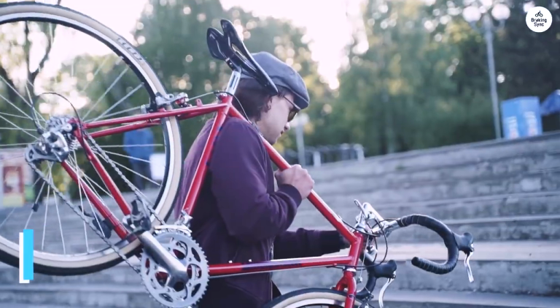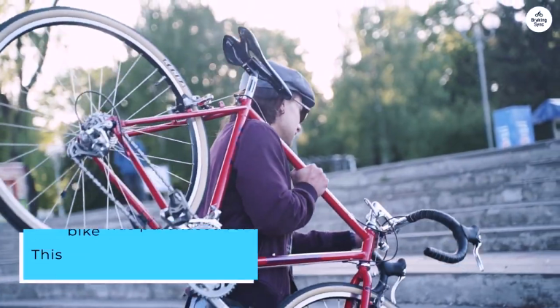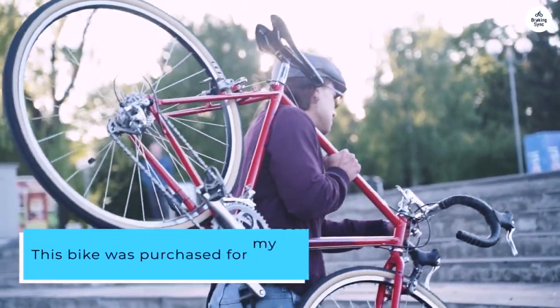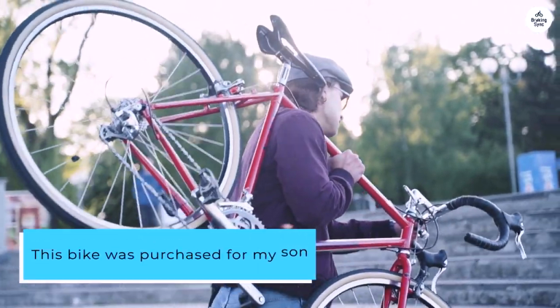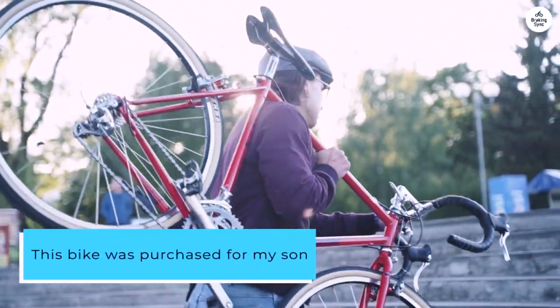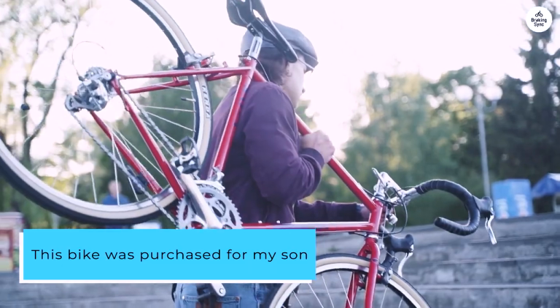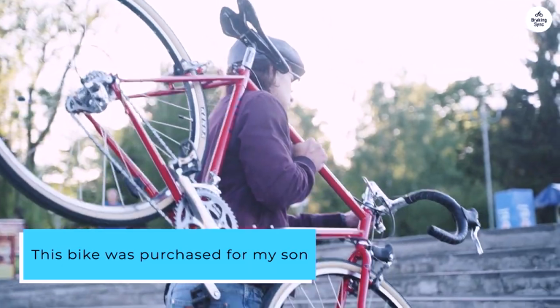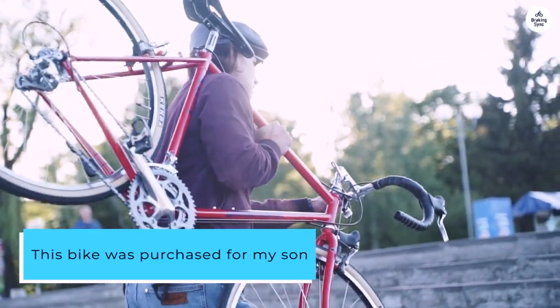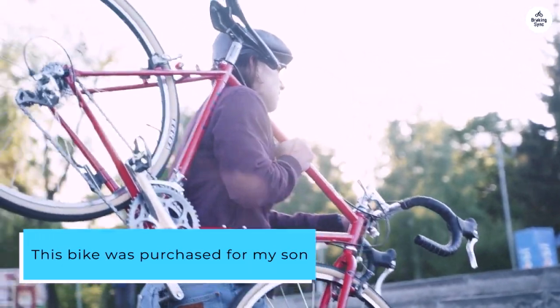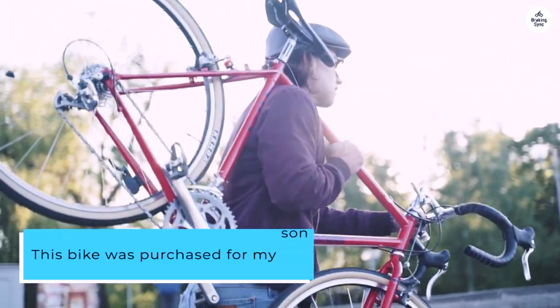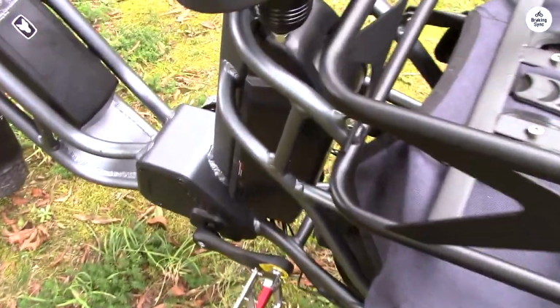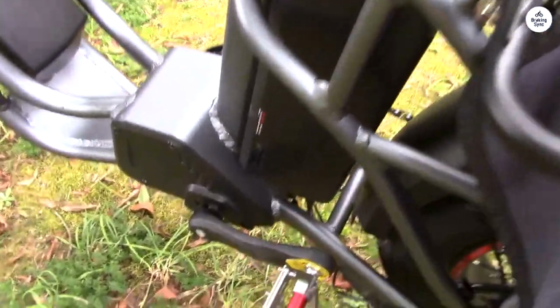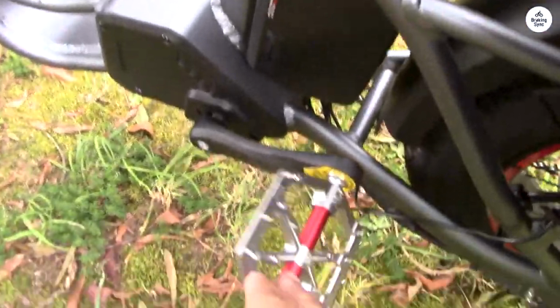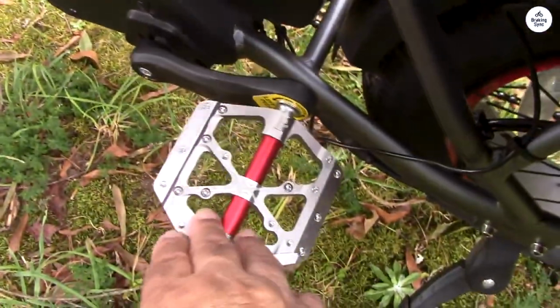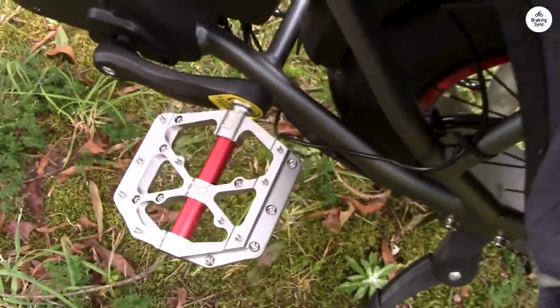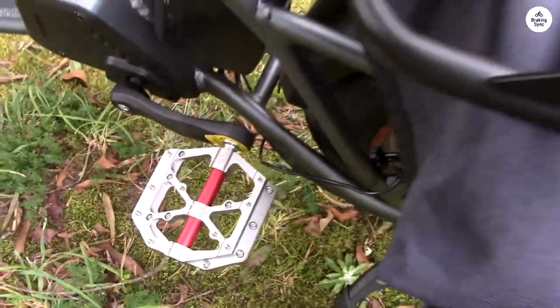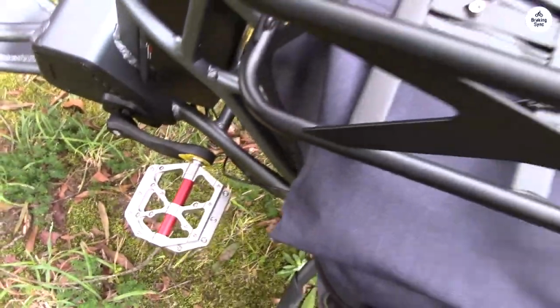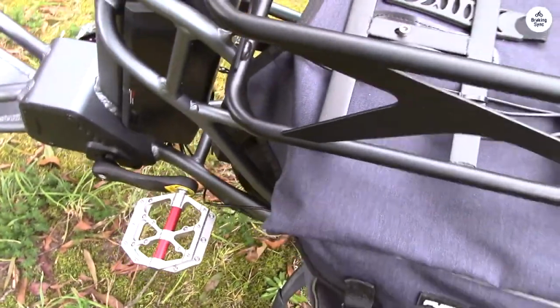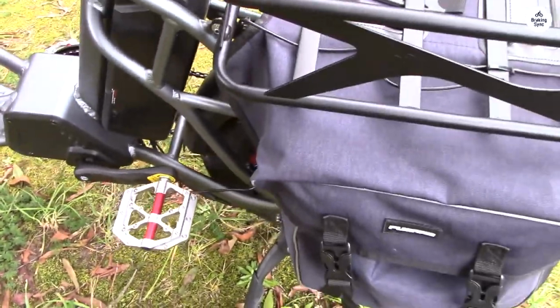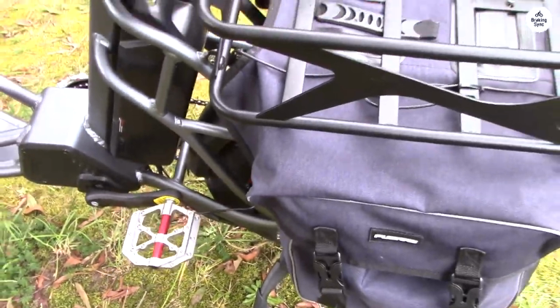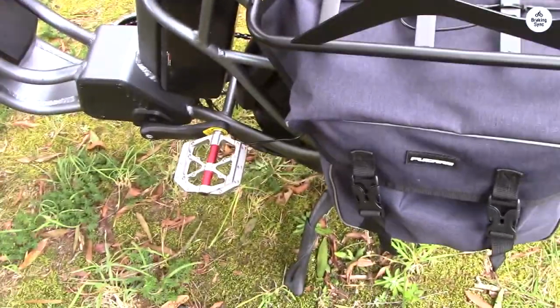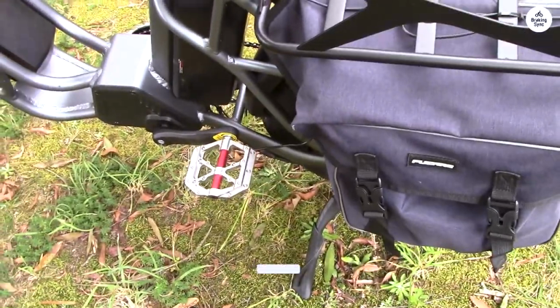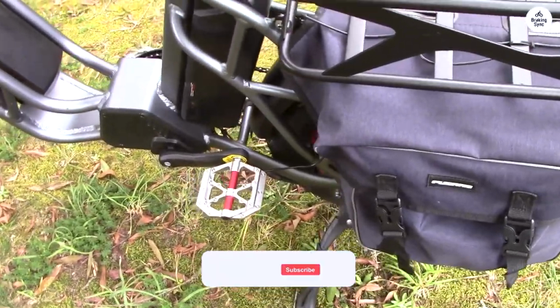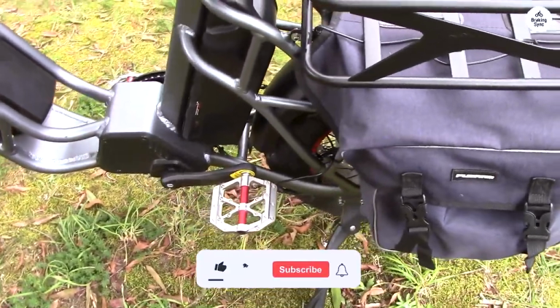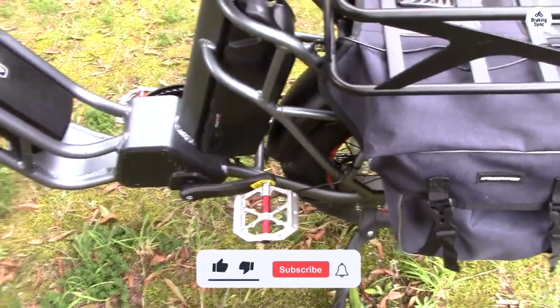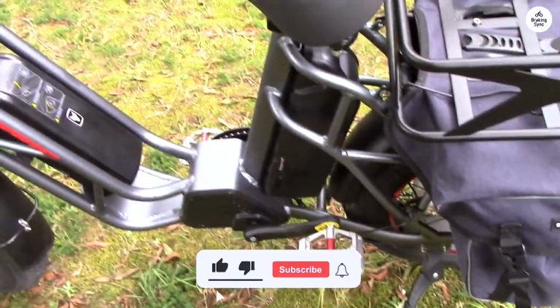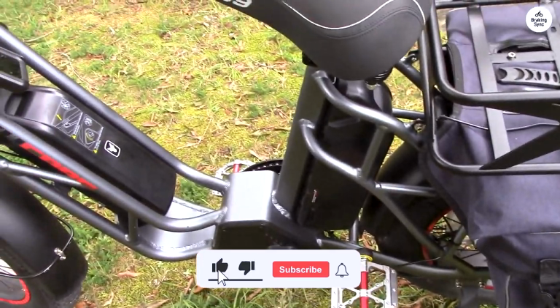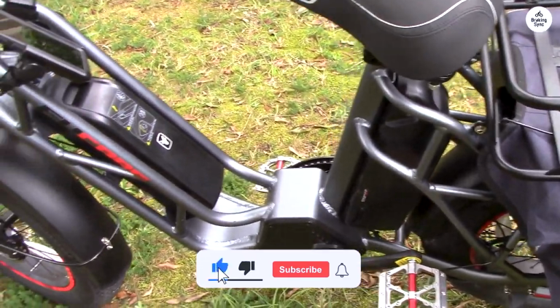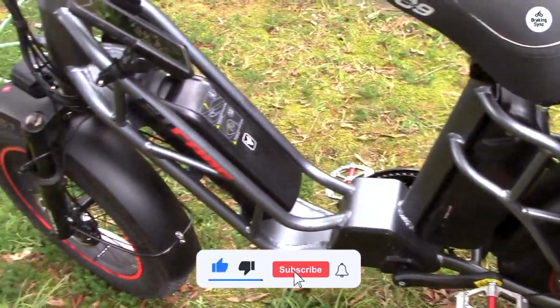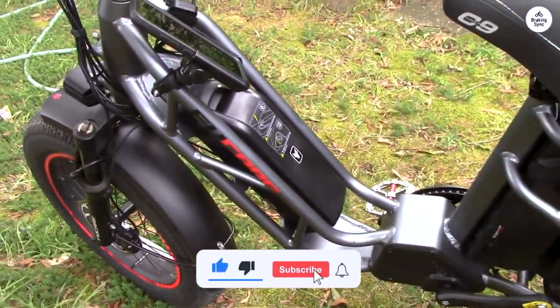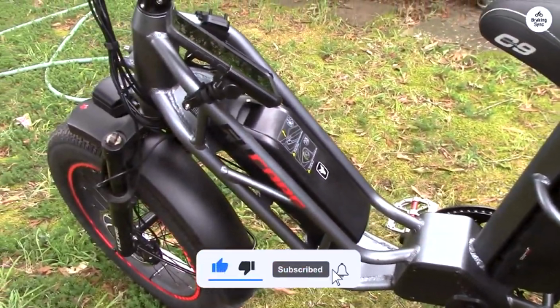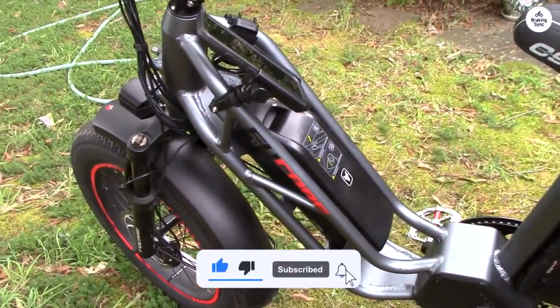This bike was purchased for my son who works at Home Depot. He commutes with it every day and enjoys the experience. This purchase has gone very well so far, and I'm thinking of purchasing the Gemini X for myself.